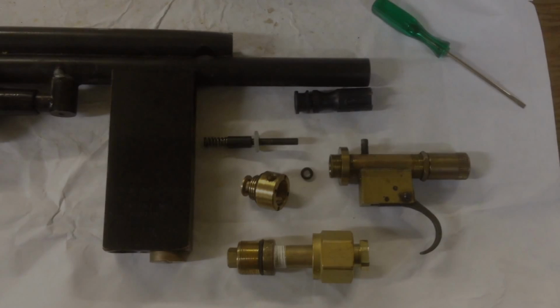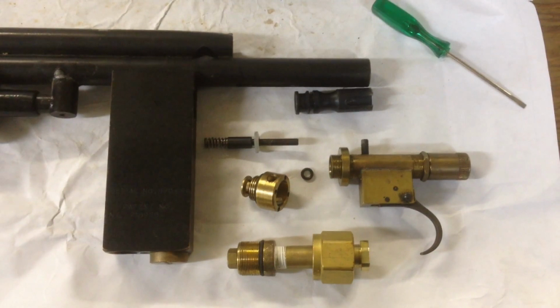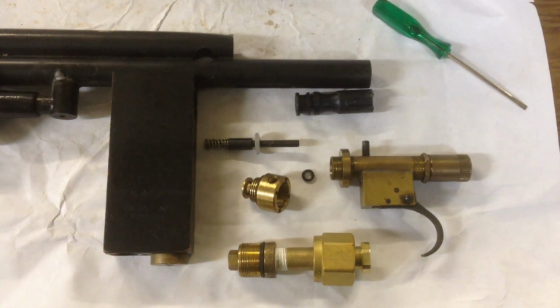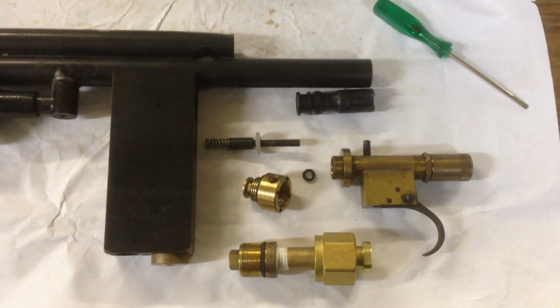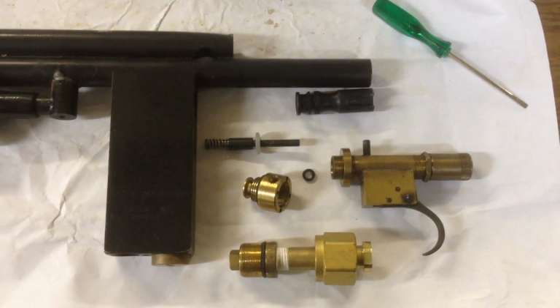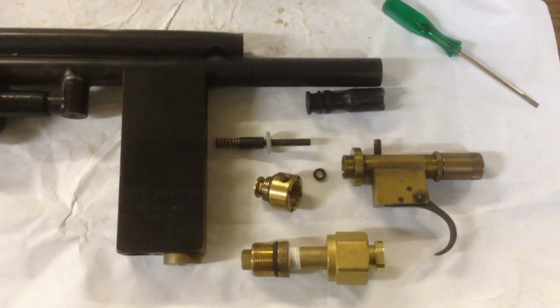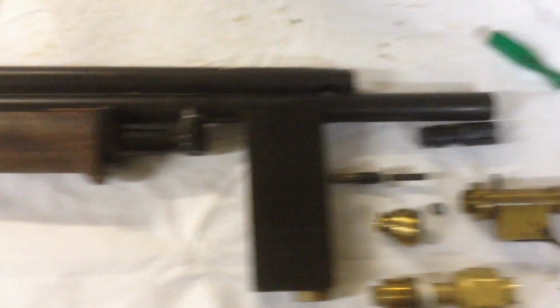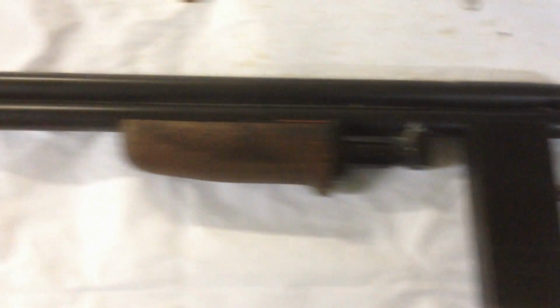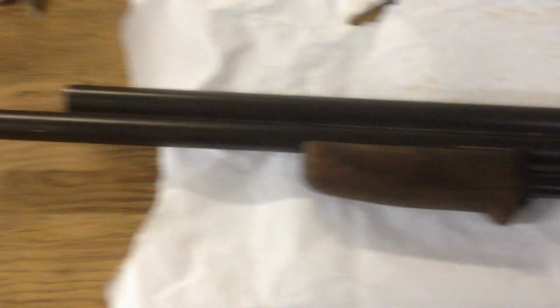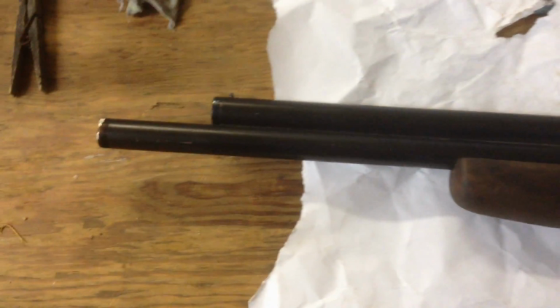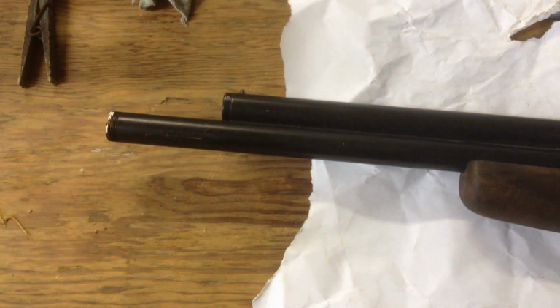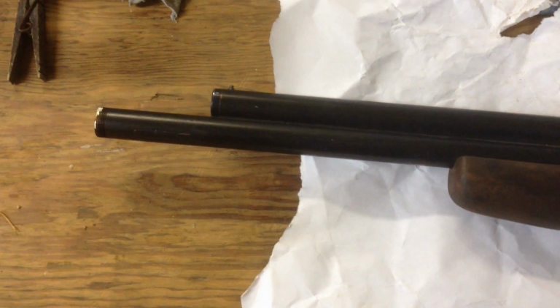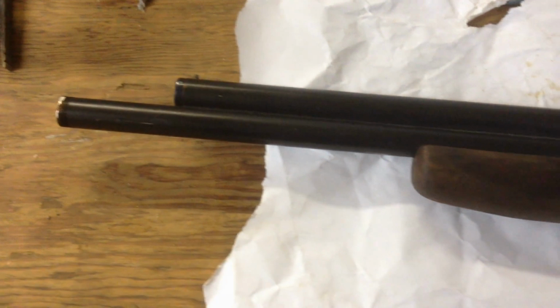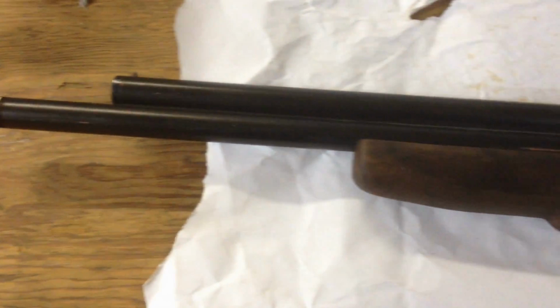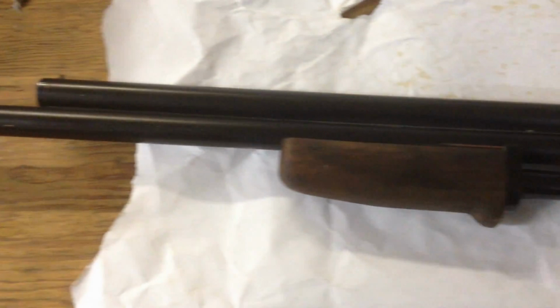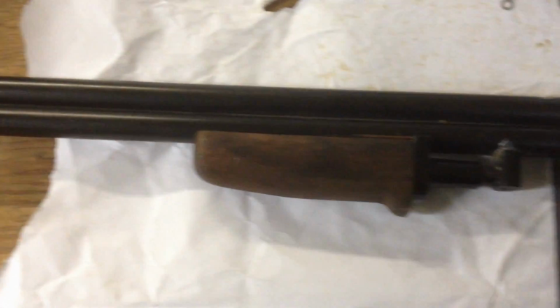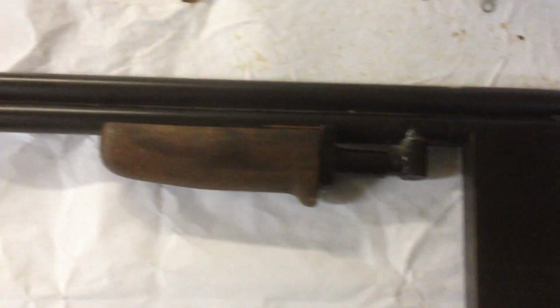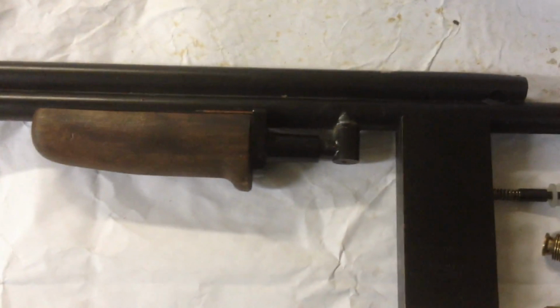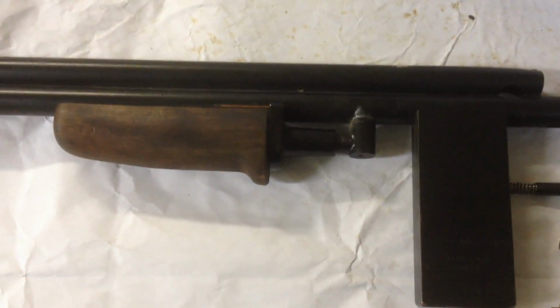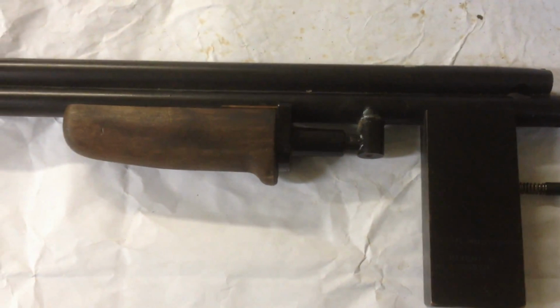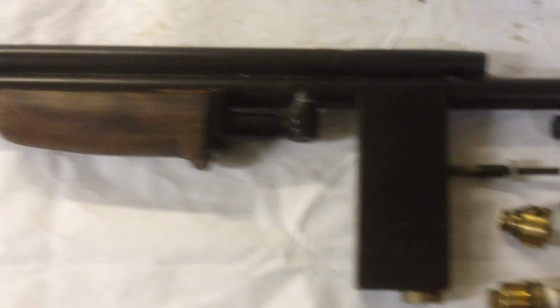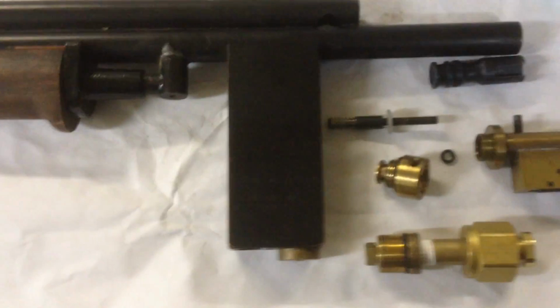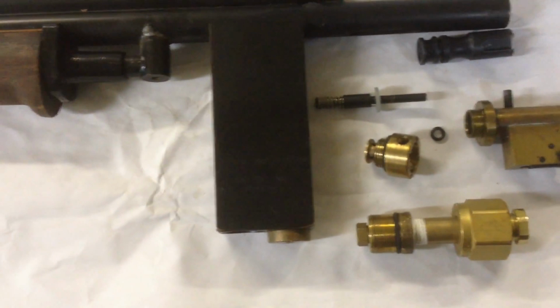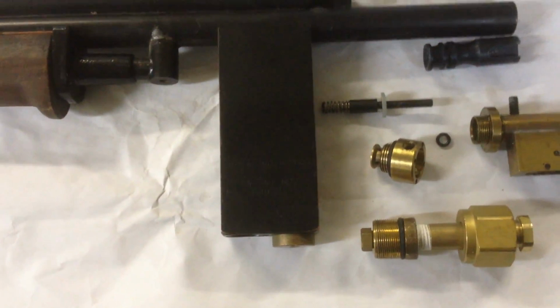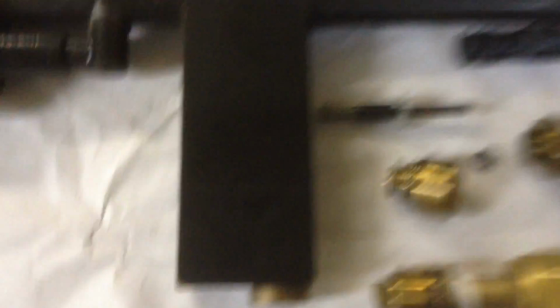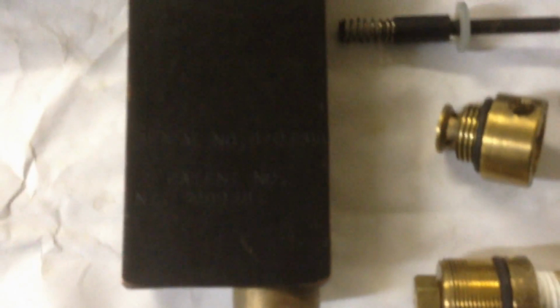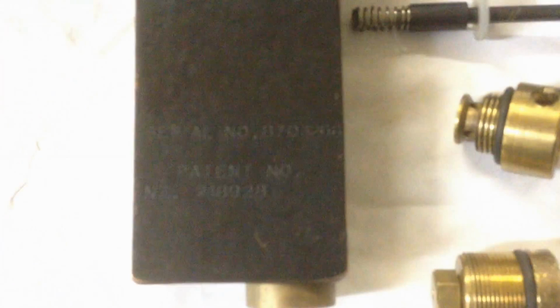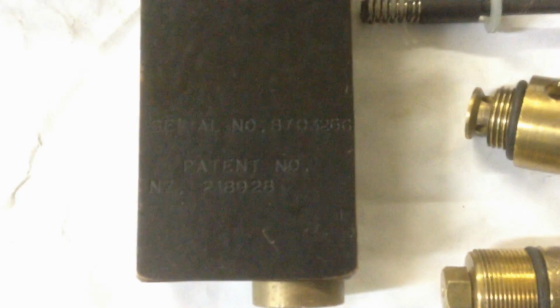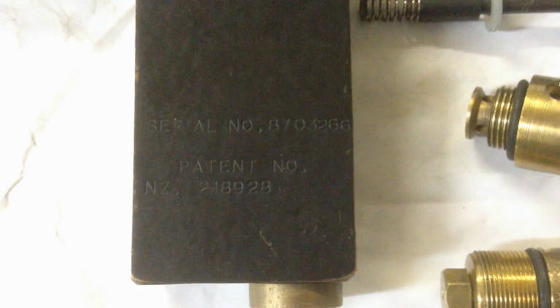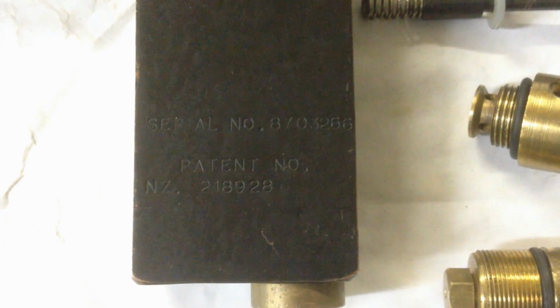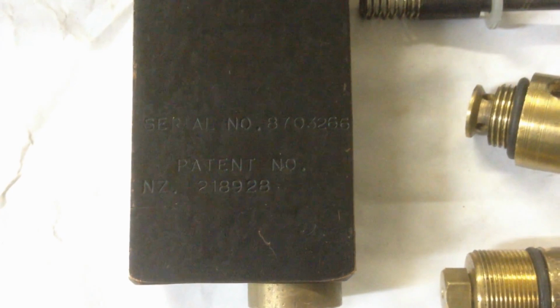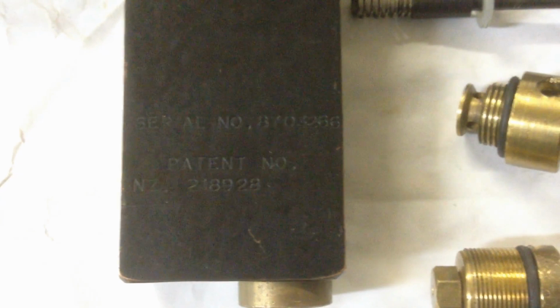Here are the internals for the PSI-1200 rifle. You can see it's 62 caliber with a 62 caliber magazine on top, an under-cocking pump handle, bulk live air chamber, and it has the serial number and patent number on the side.